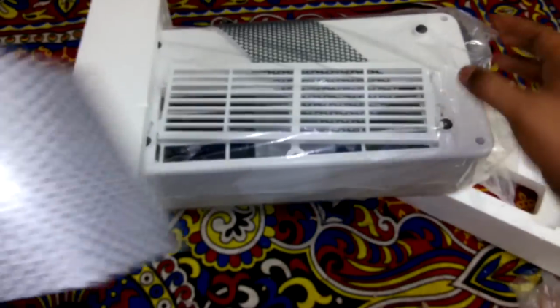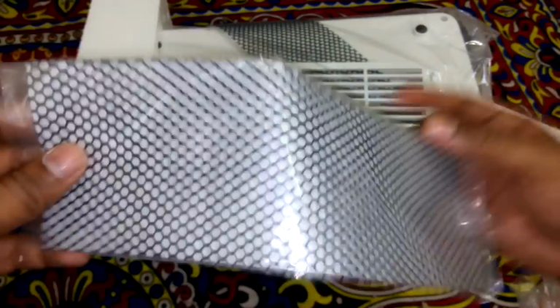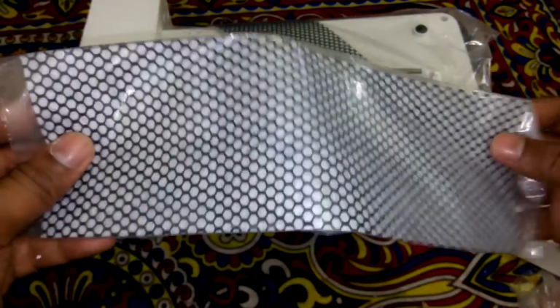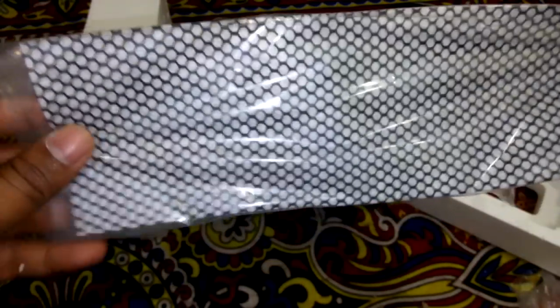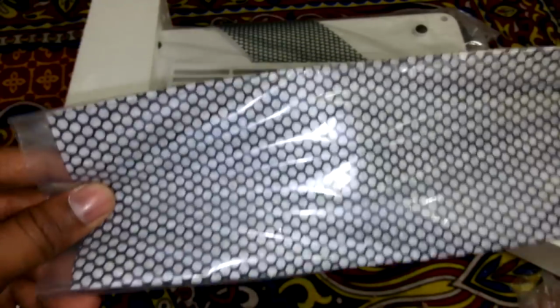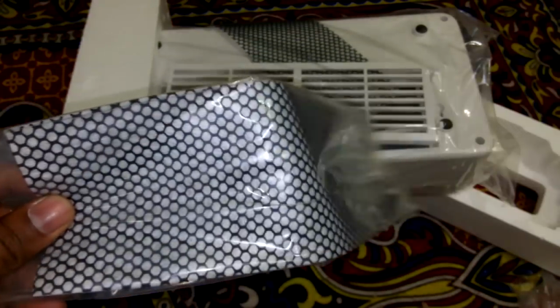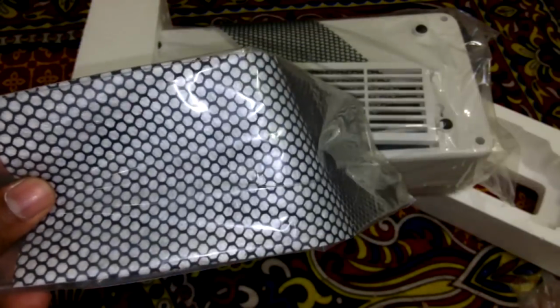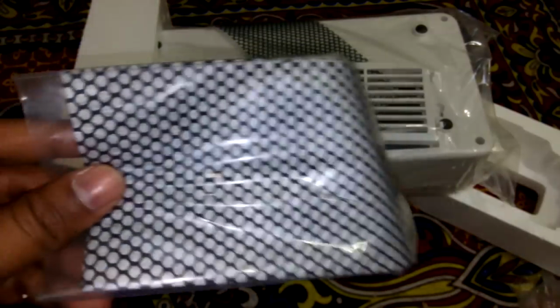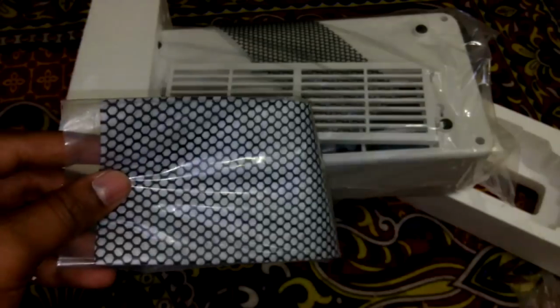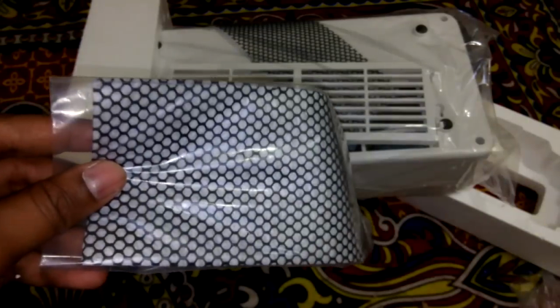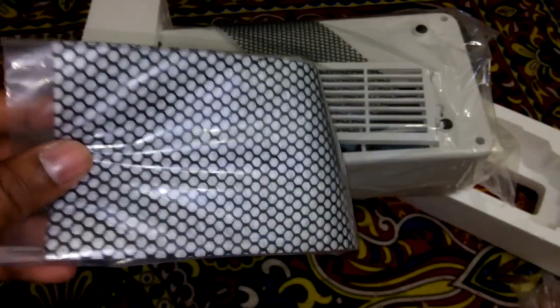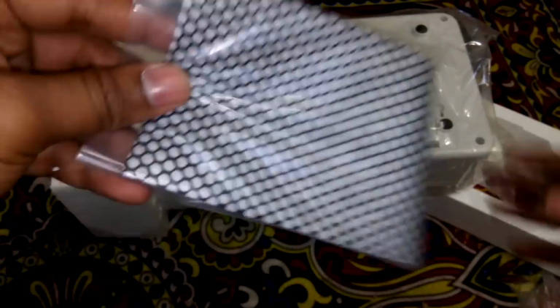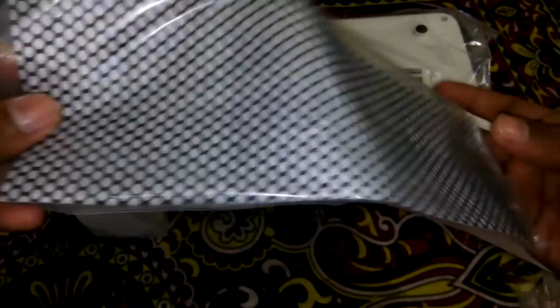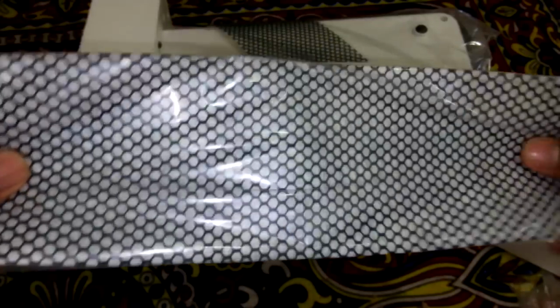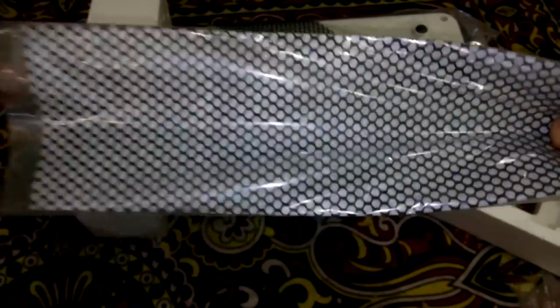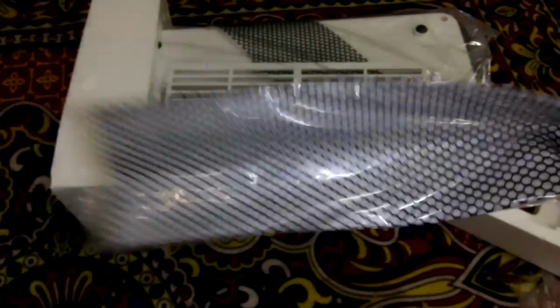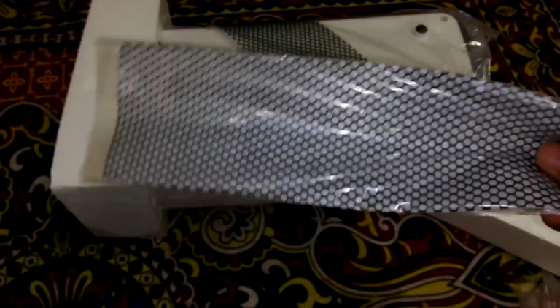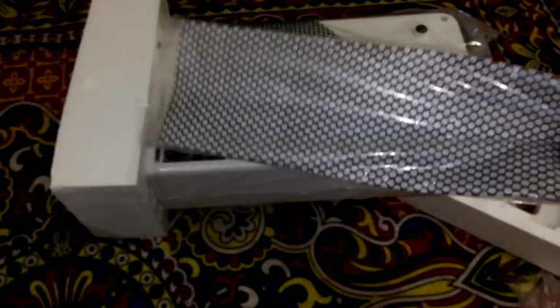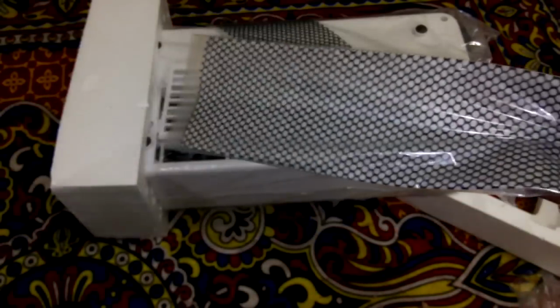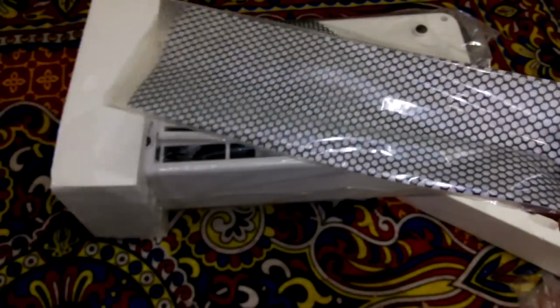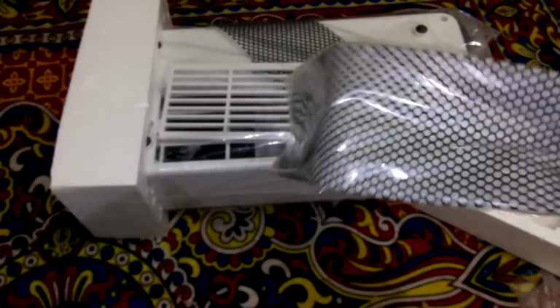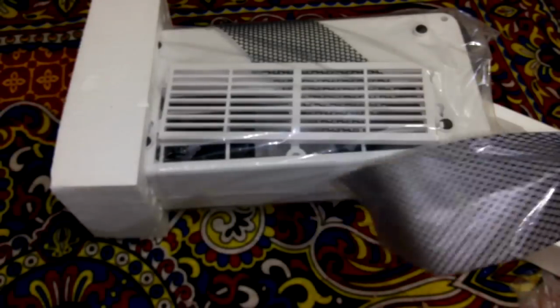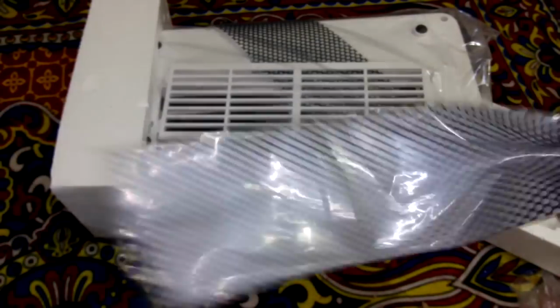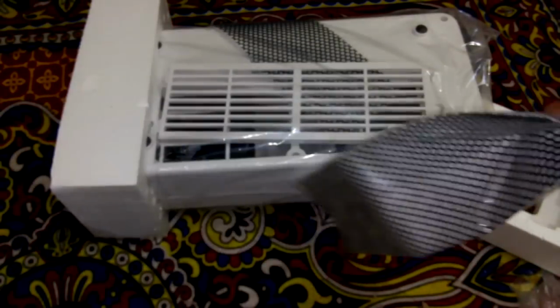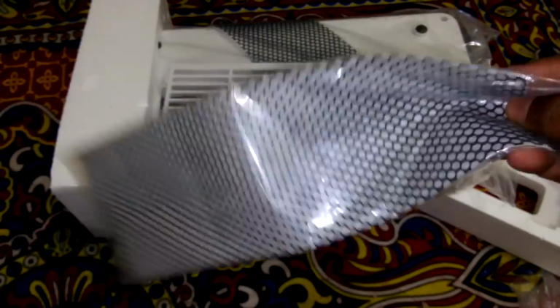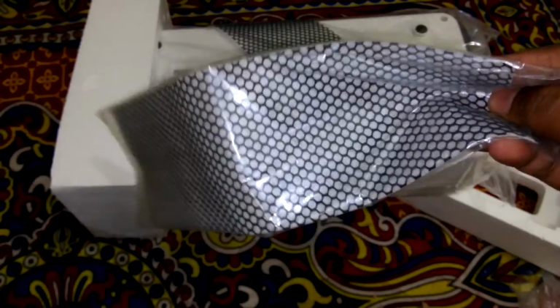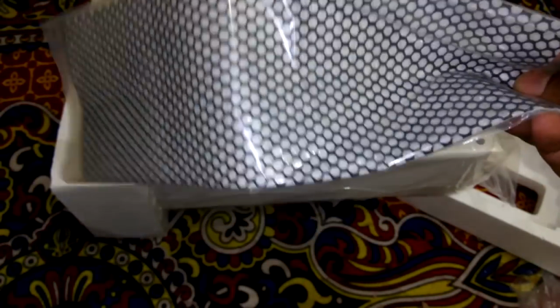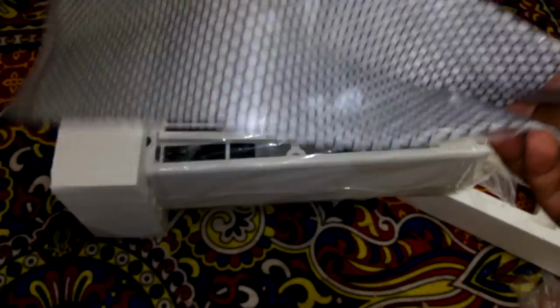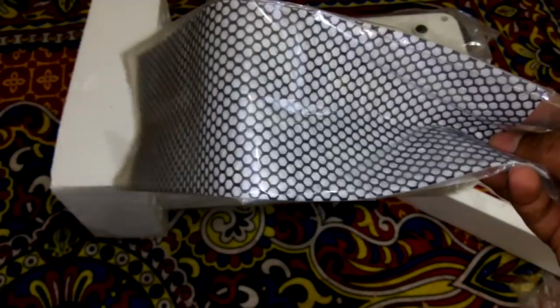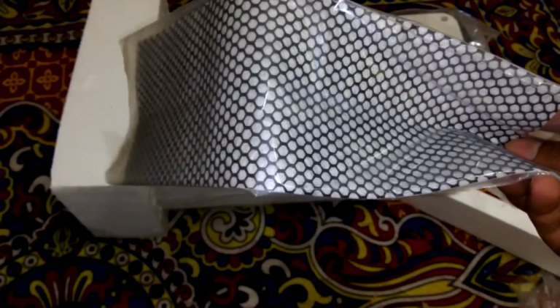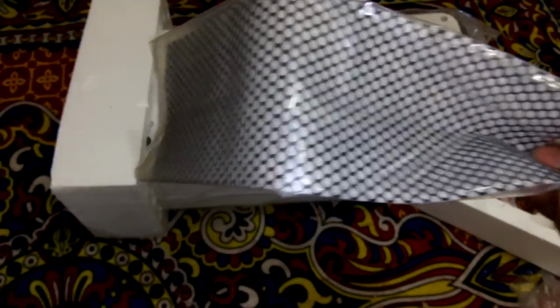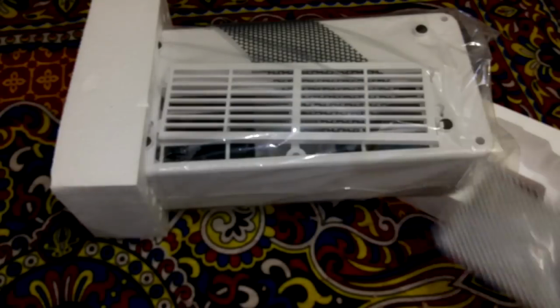In this unit we have to install the carbon filter. But in the latest models we have to install the HEPA filter, carbon filter, pre-air filter, oxidation filter, and so many more filters.